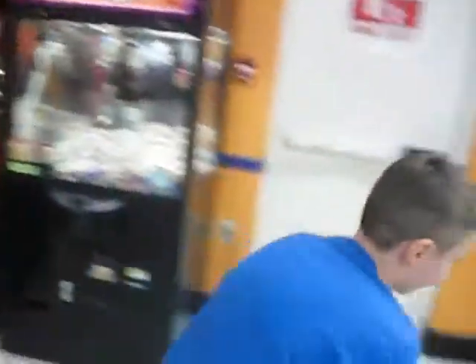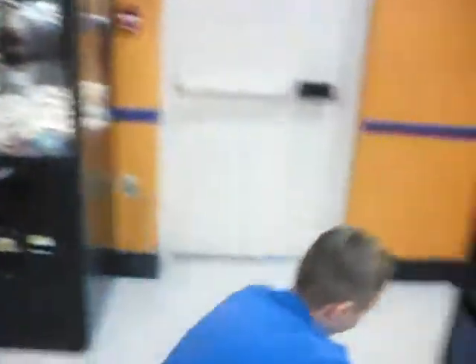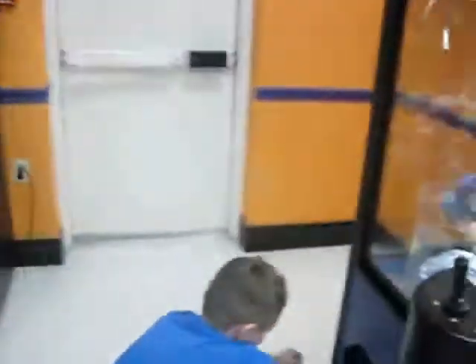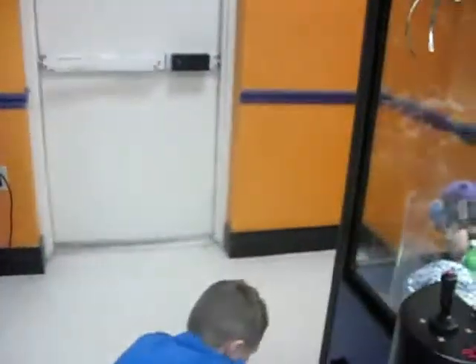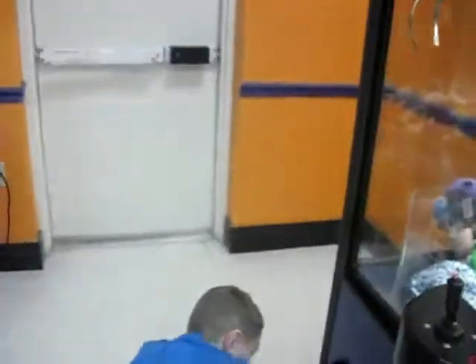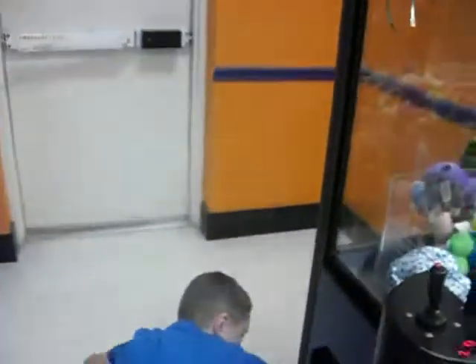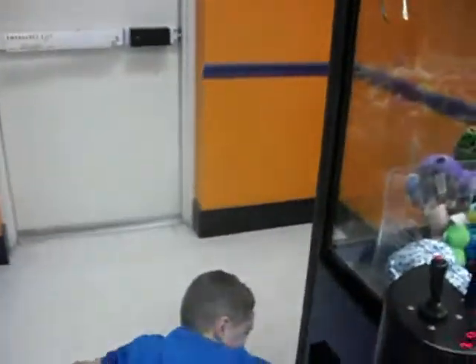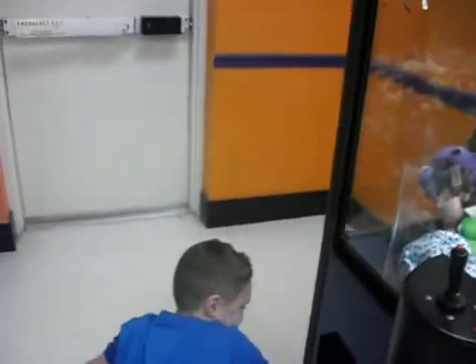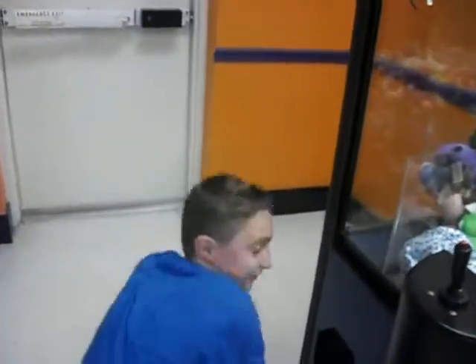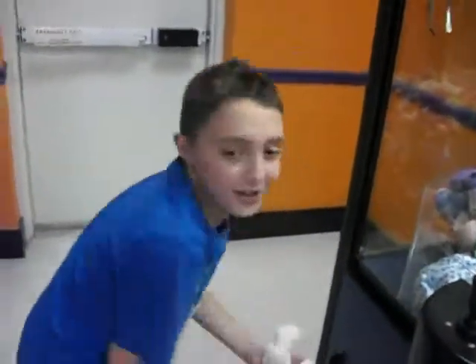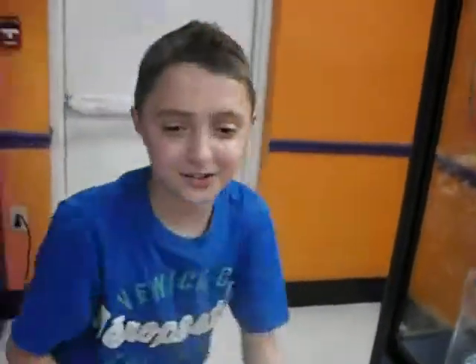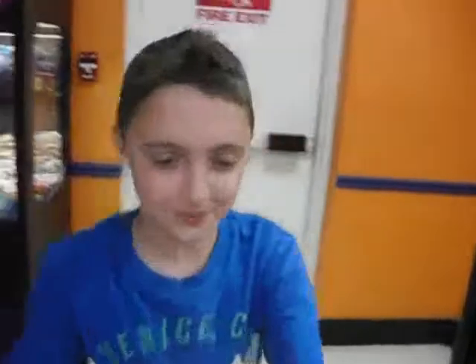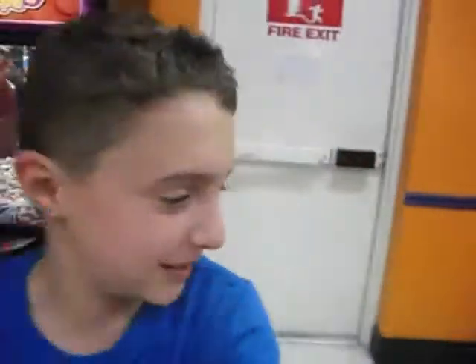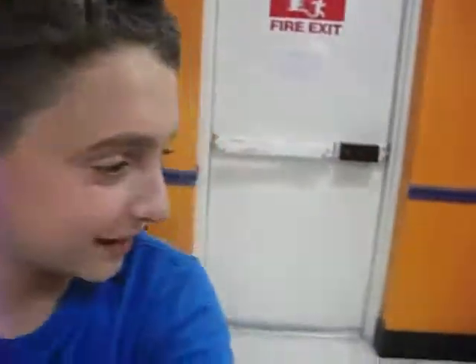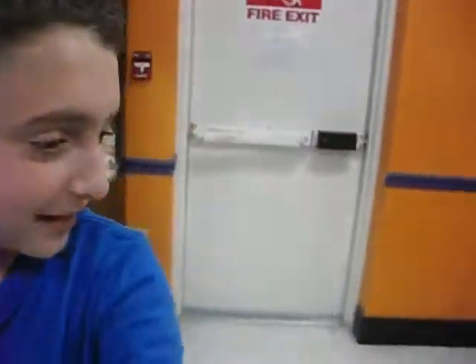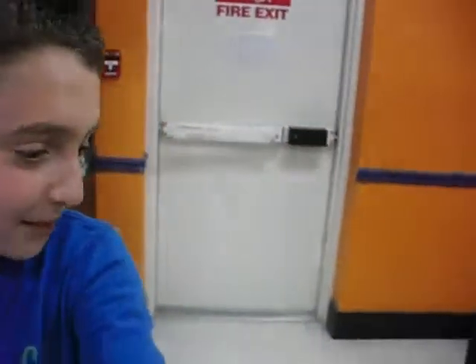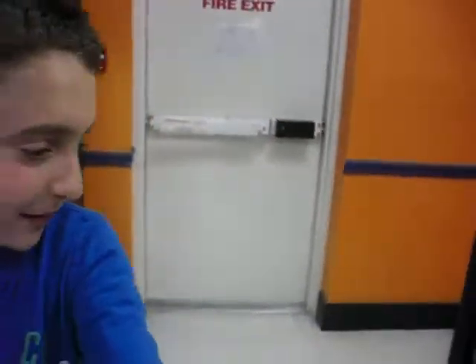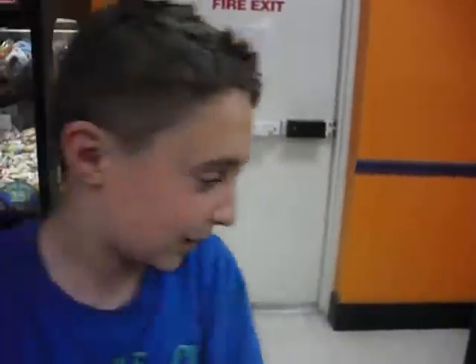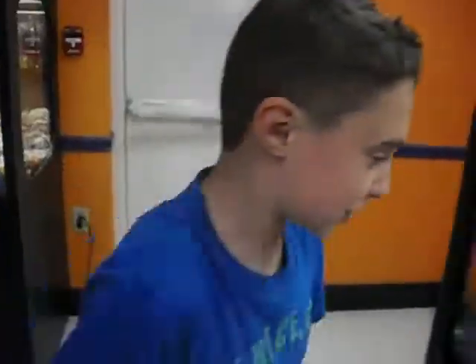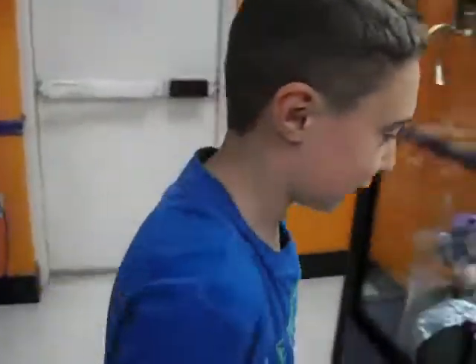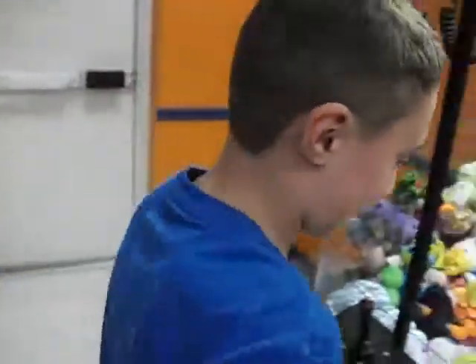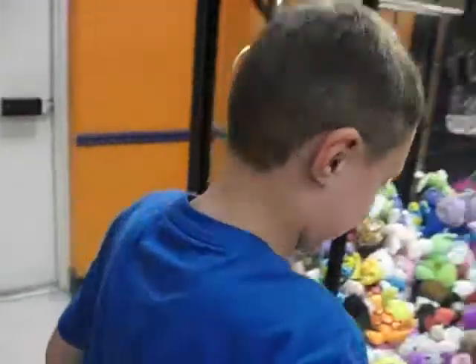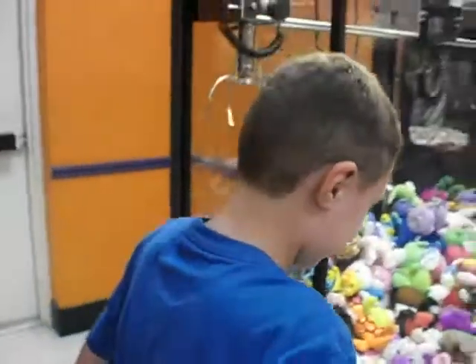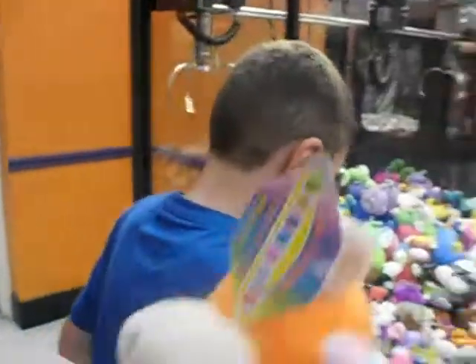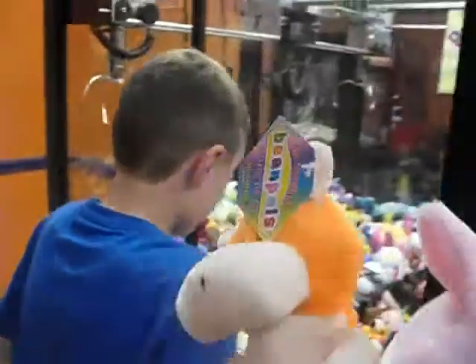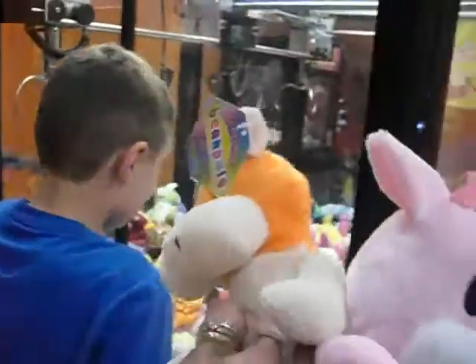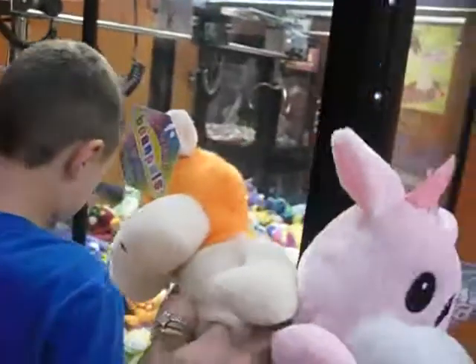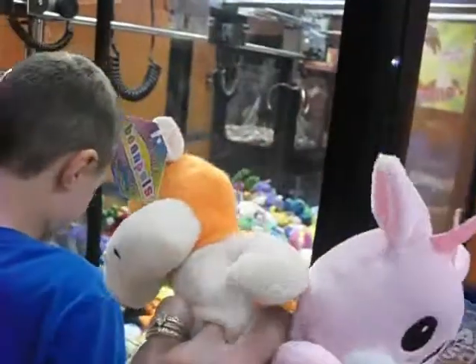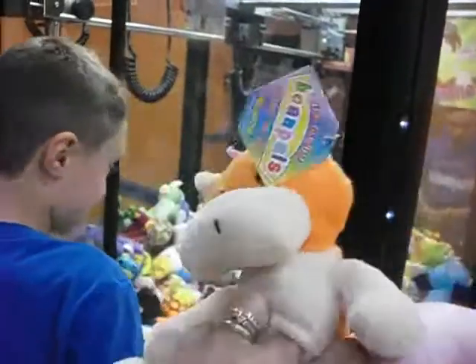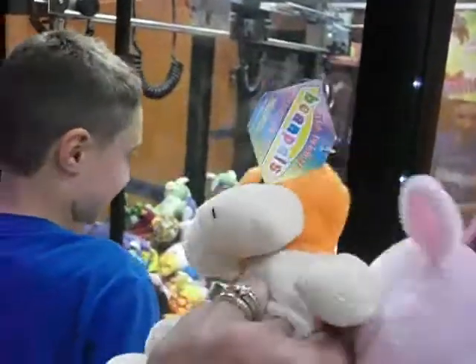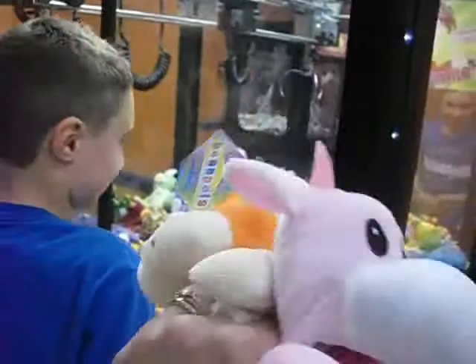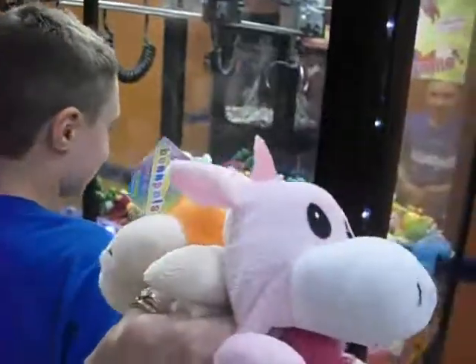Oh my god, this is the best I've done at a claw machine. This is the best I've done at a claw machine! We got two more tries left, let's go.